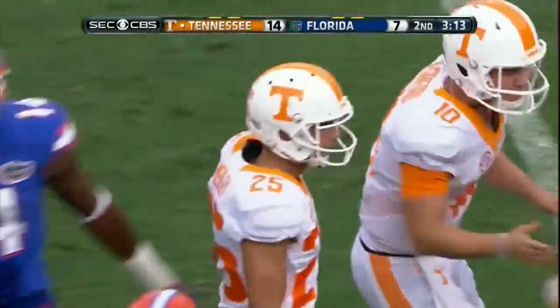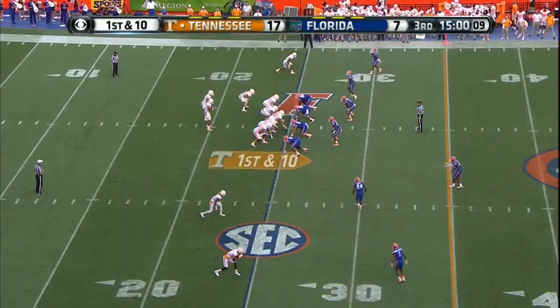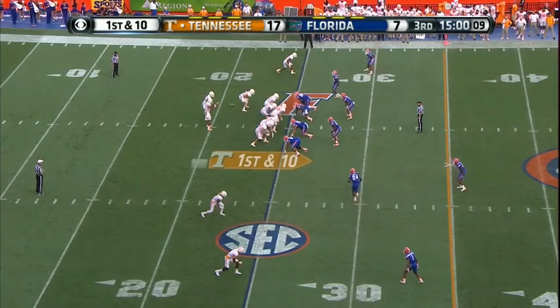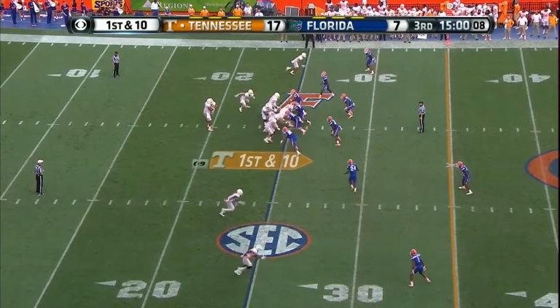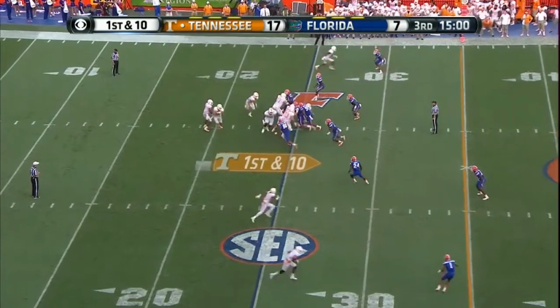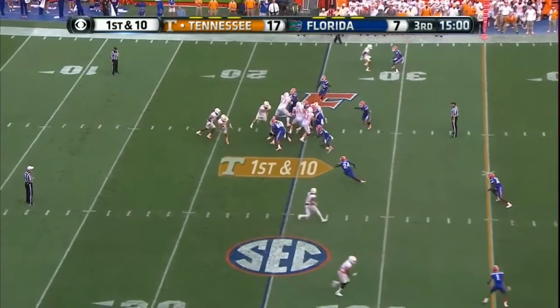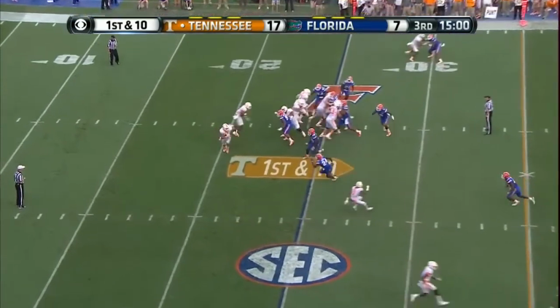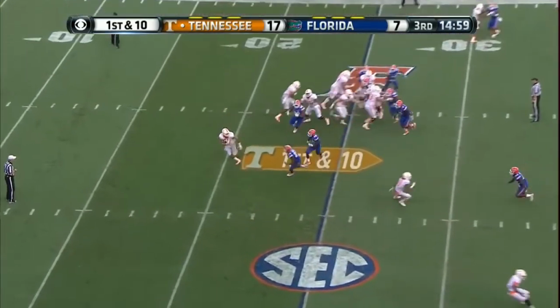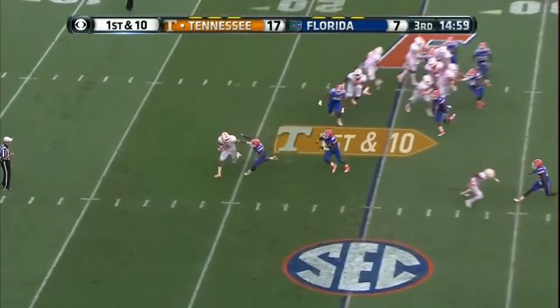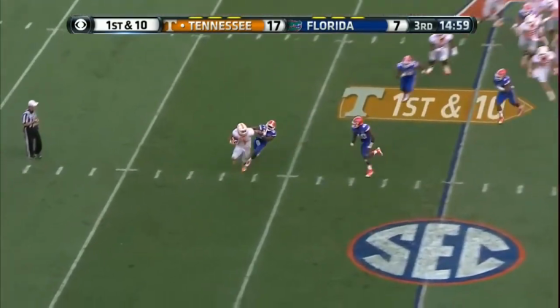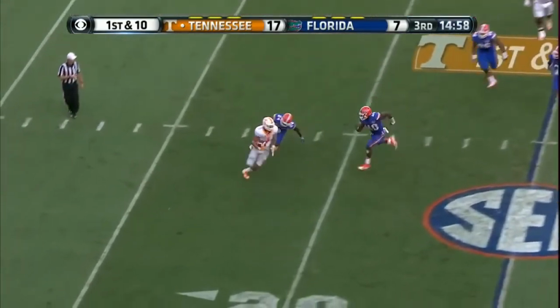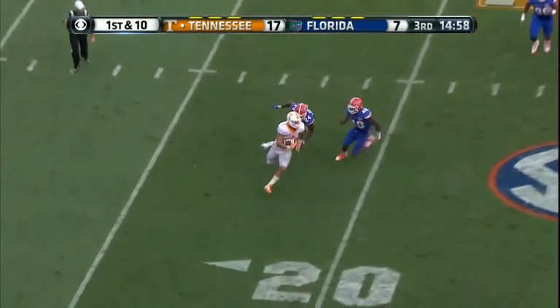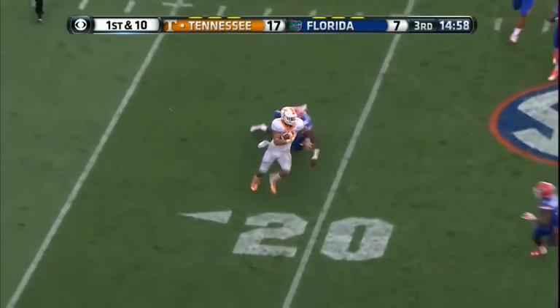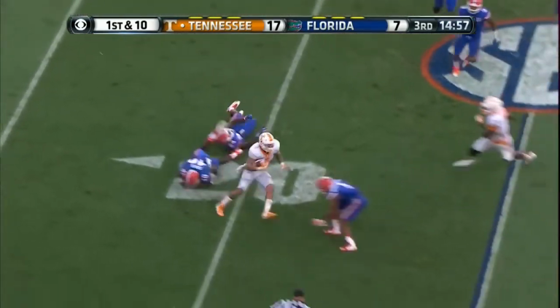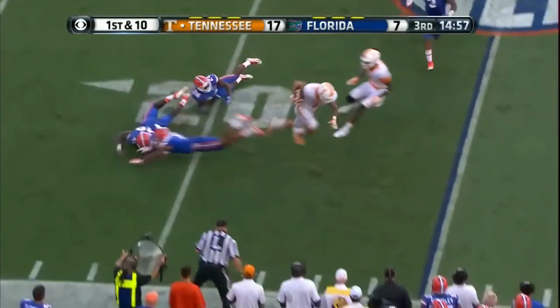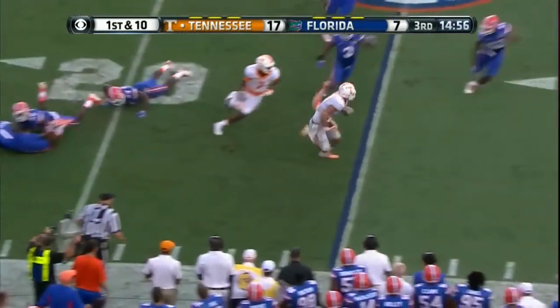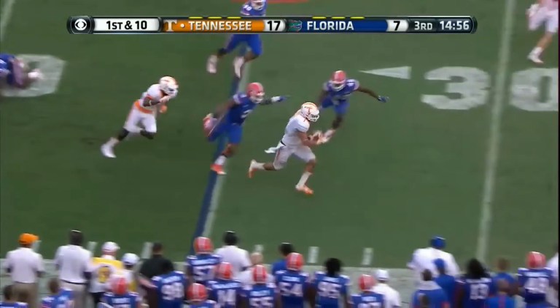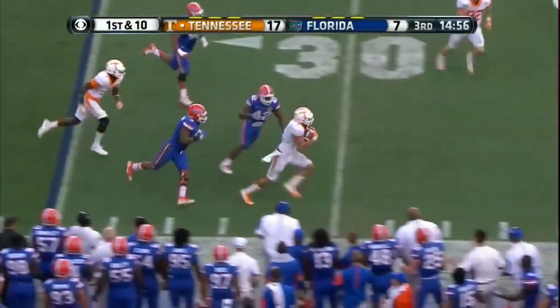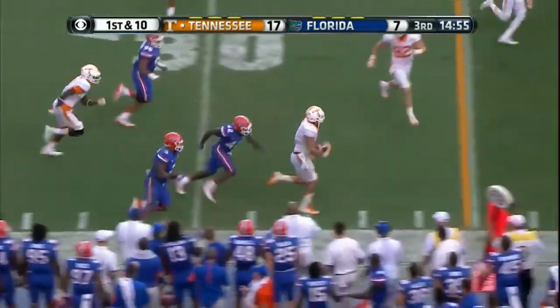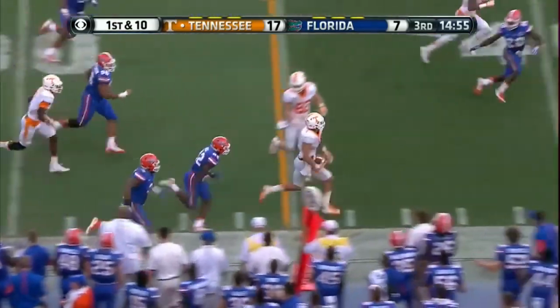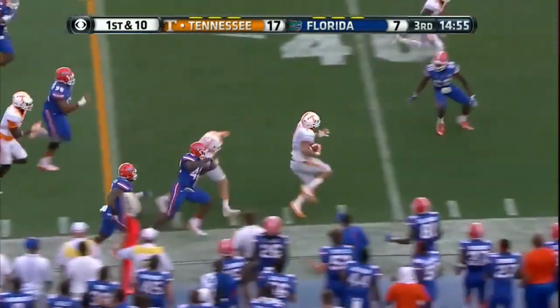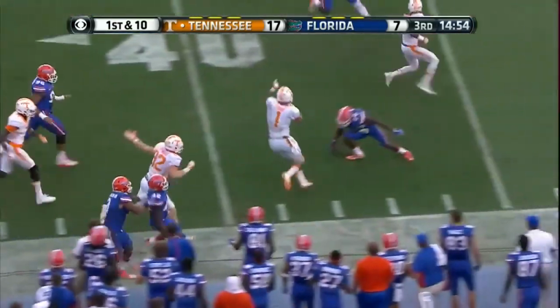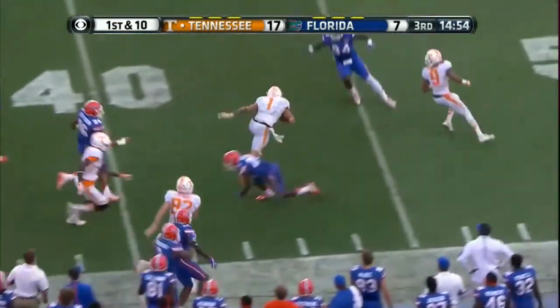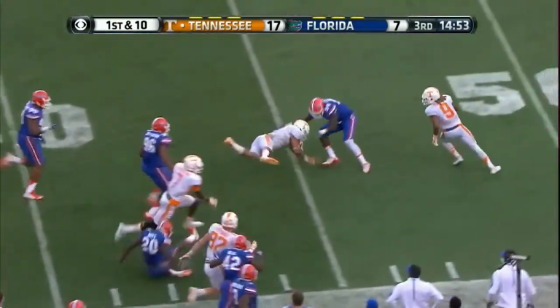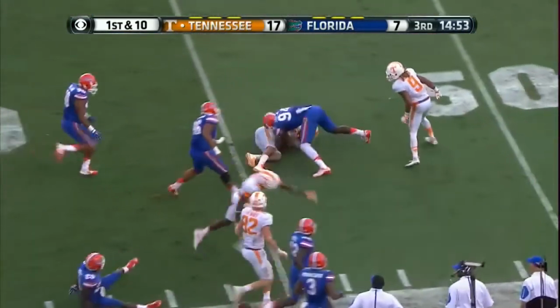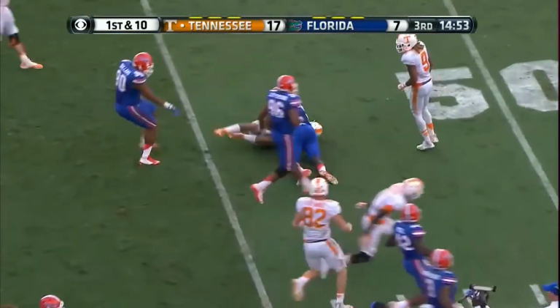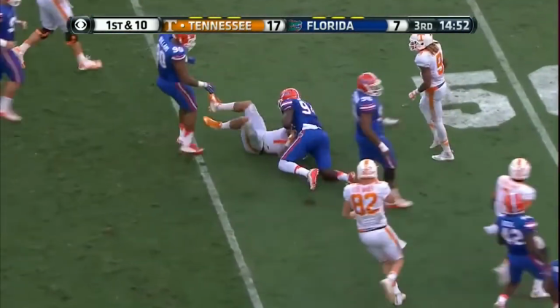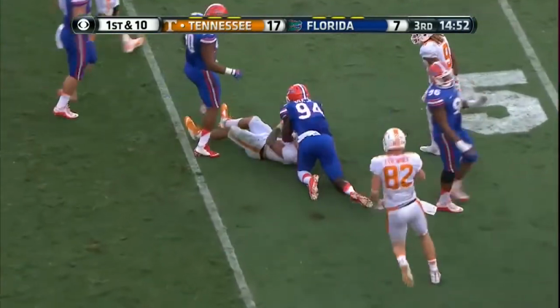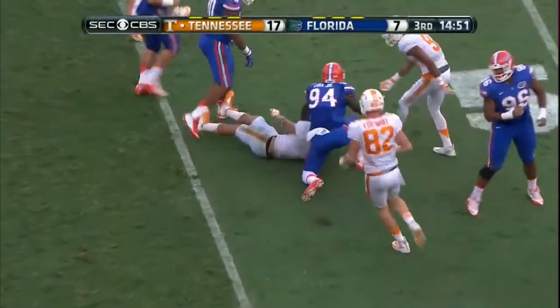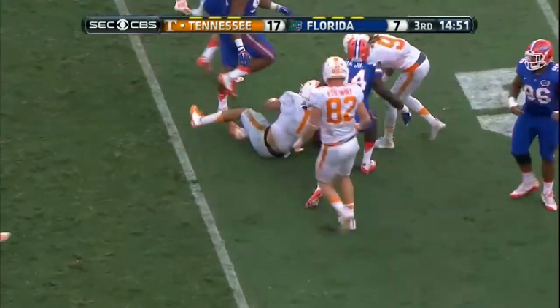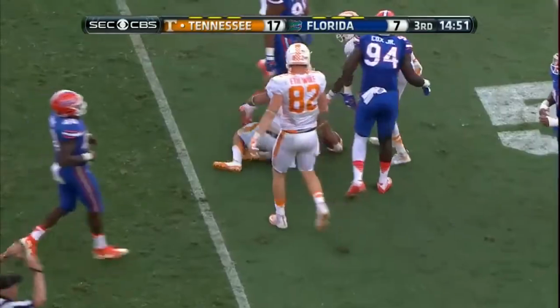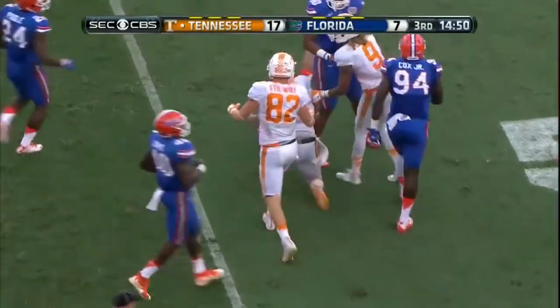They need way more. Look at the pursuit from the corner, and then look at Jalen Hurd — wow! Wonderful run to open the third quarter.